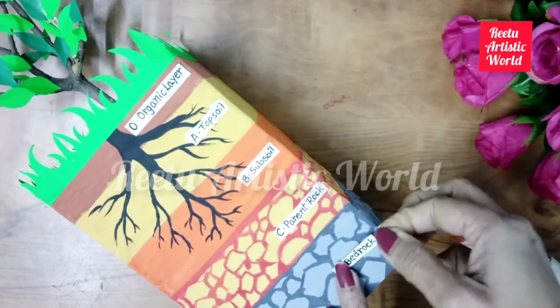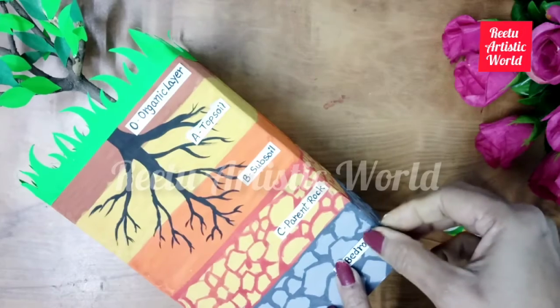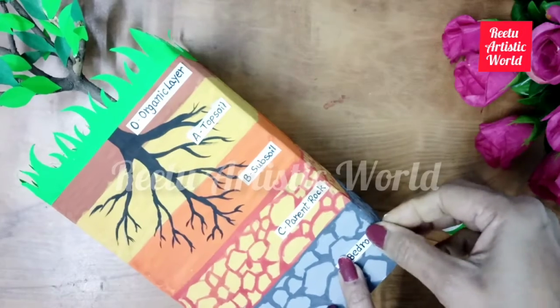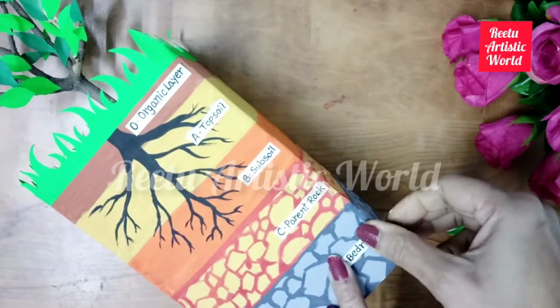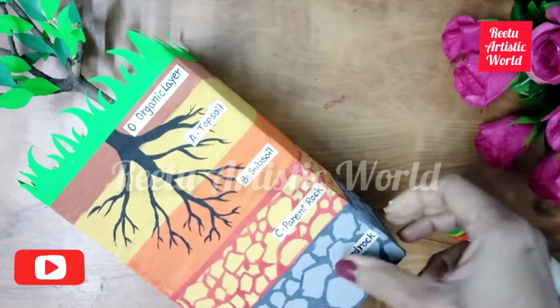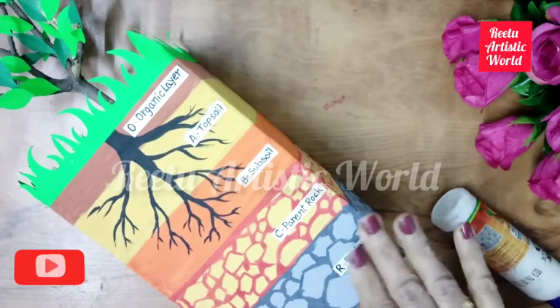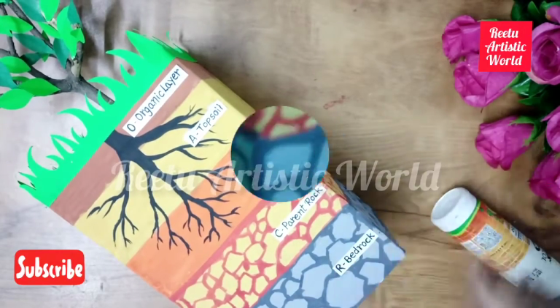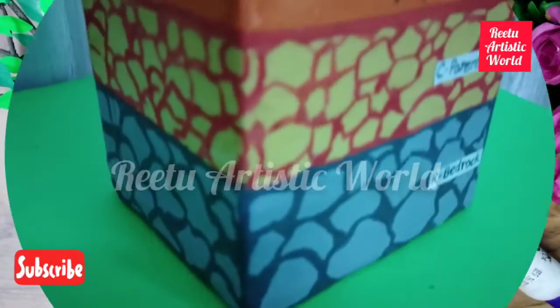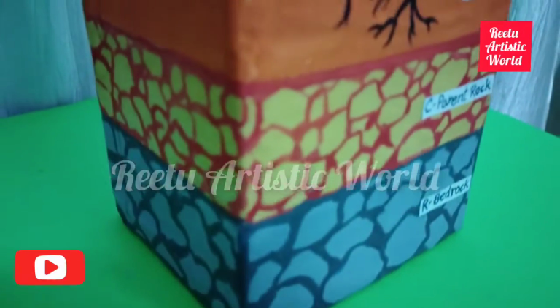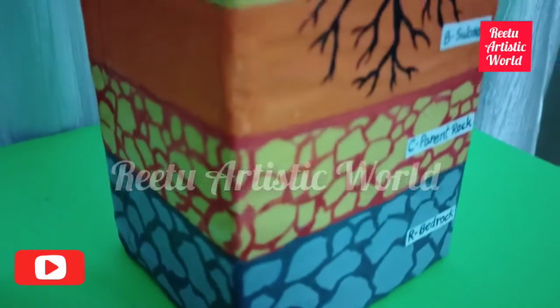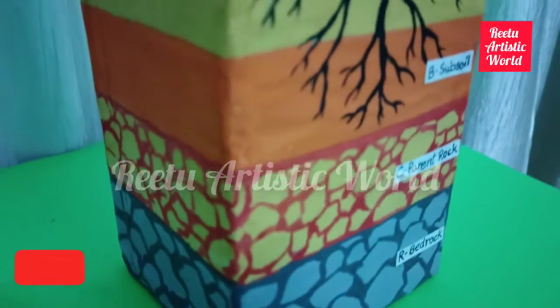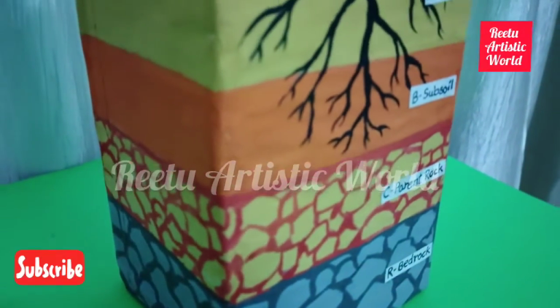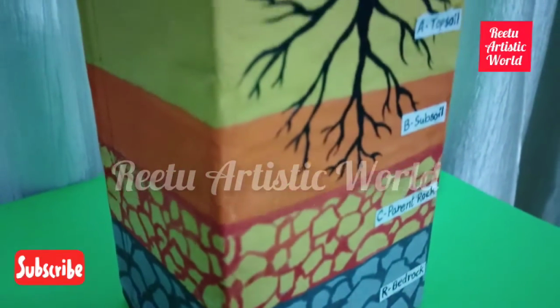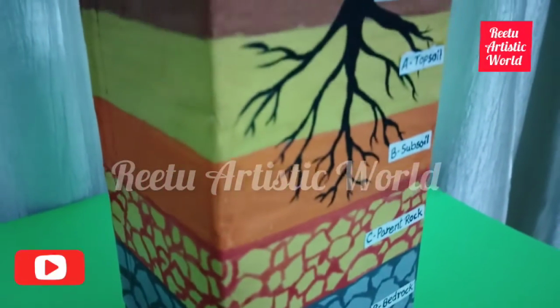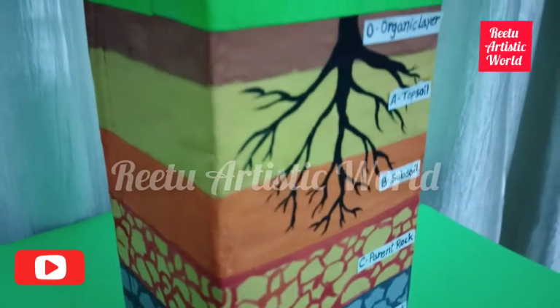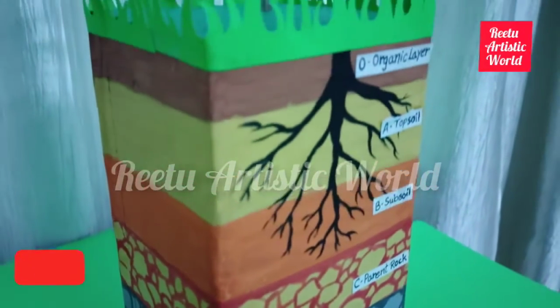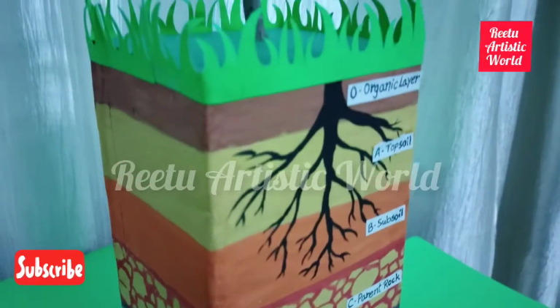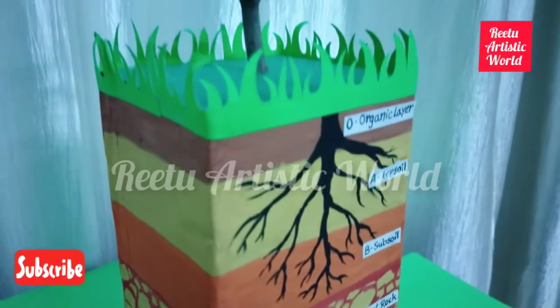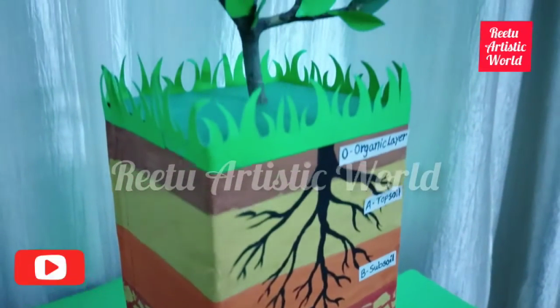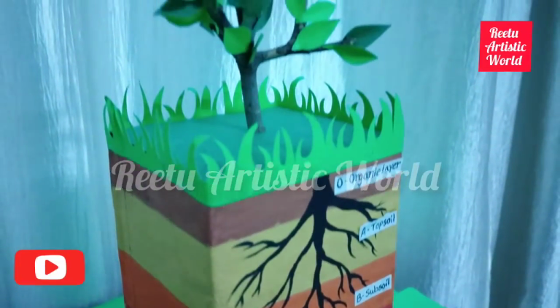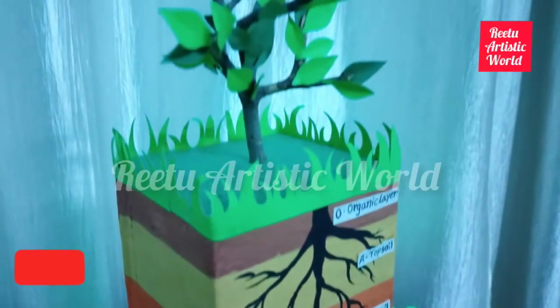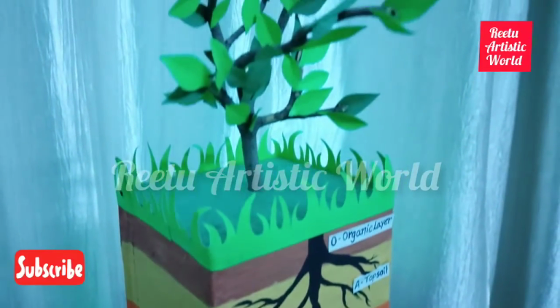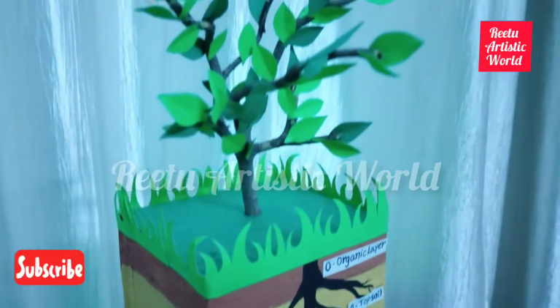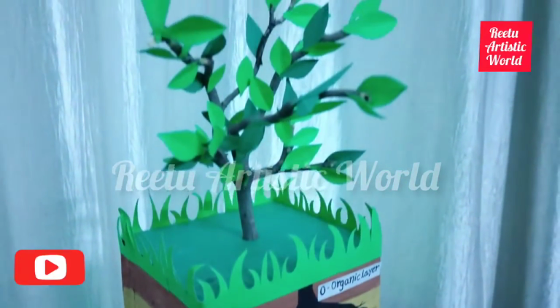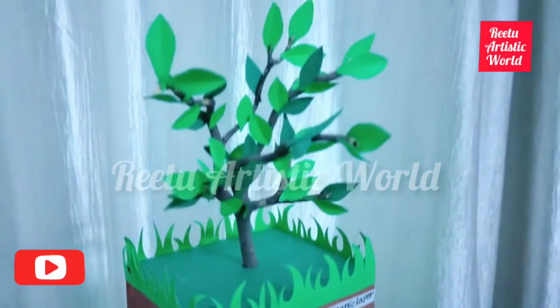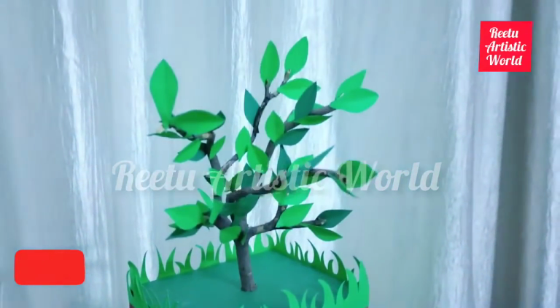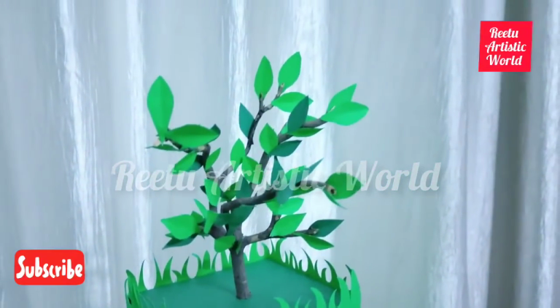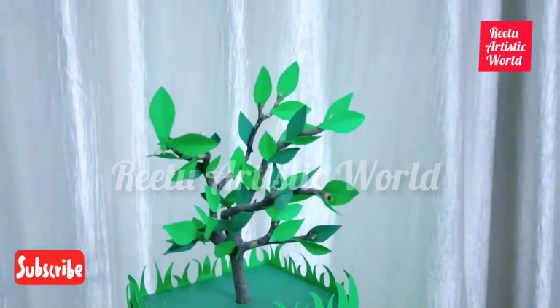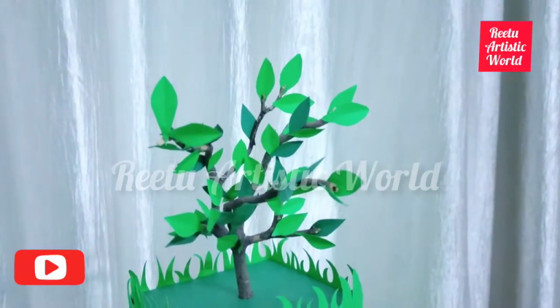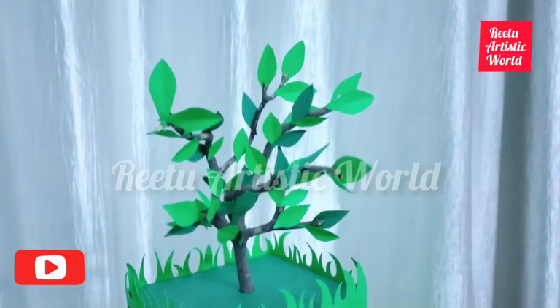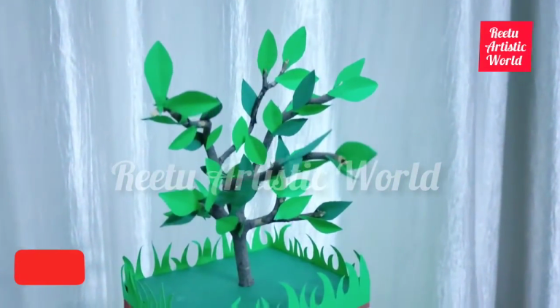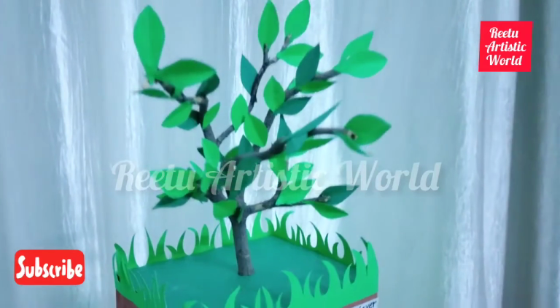The soil profile model is ready. Please share your opinion in the comment box, and also like, share and subscribe to my channel.